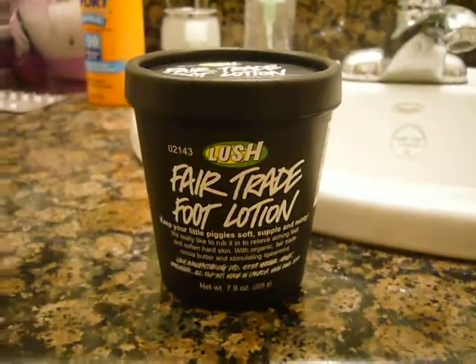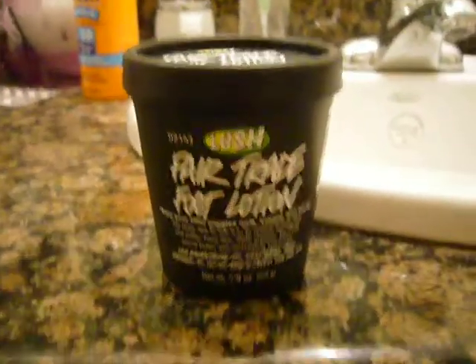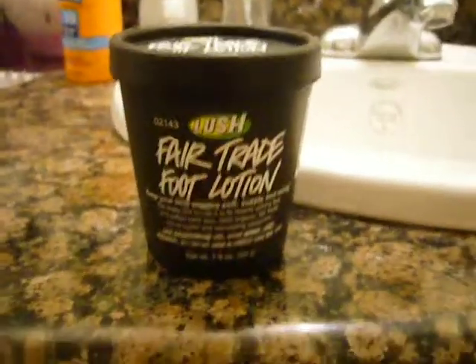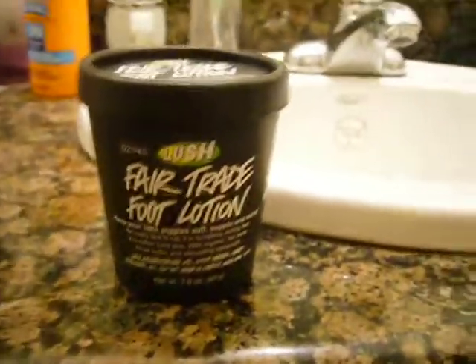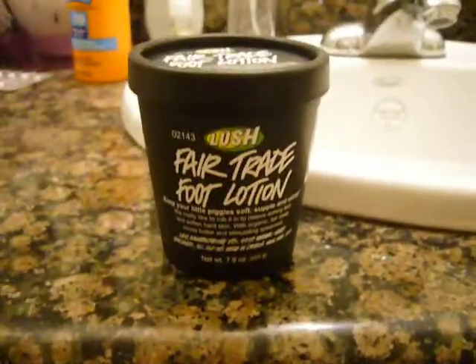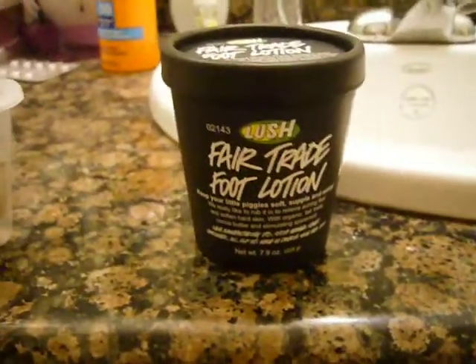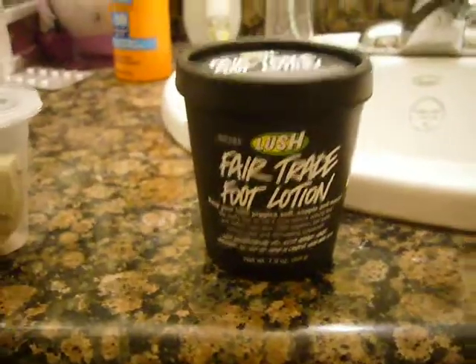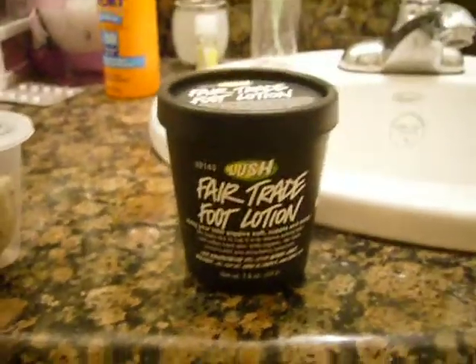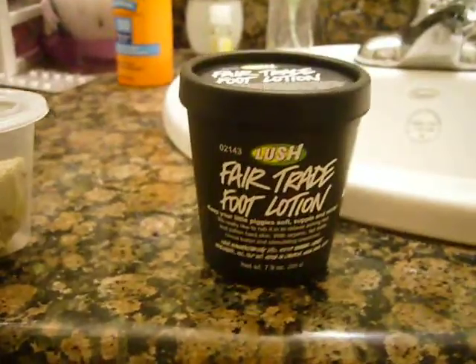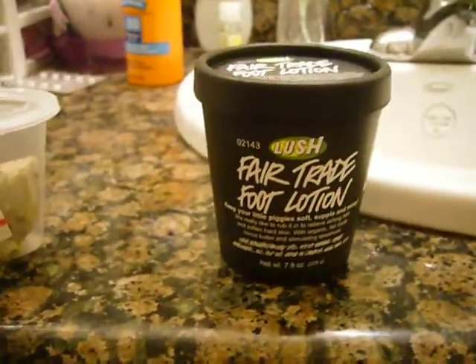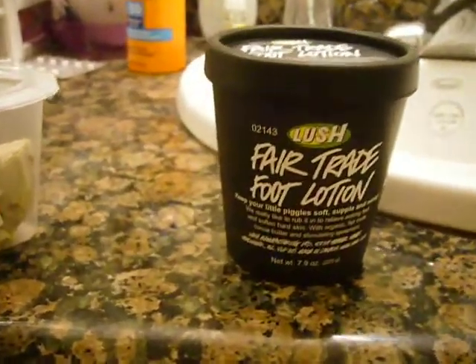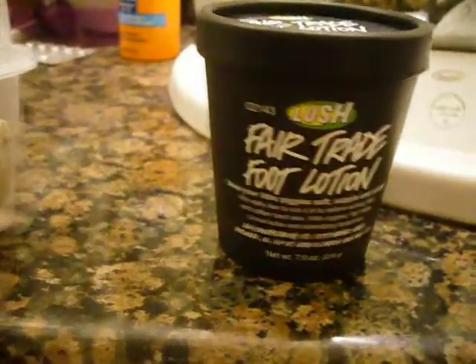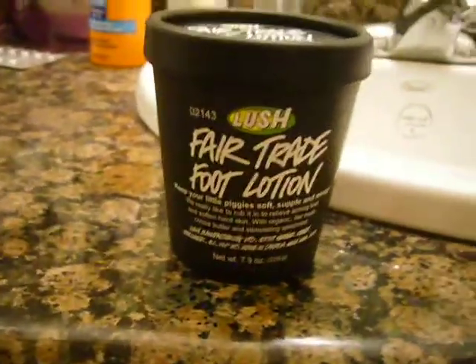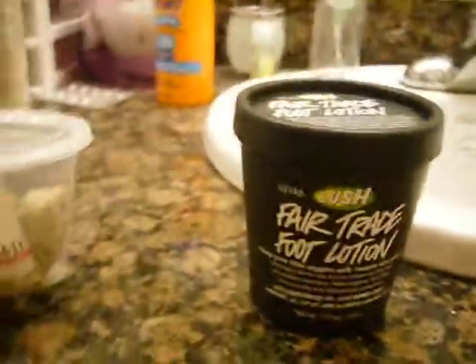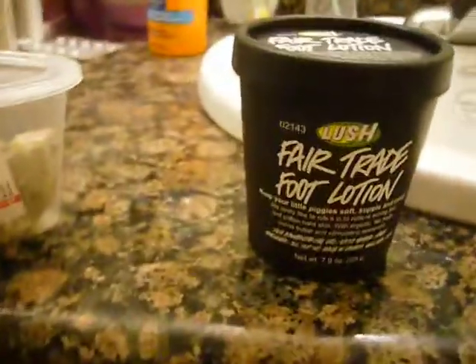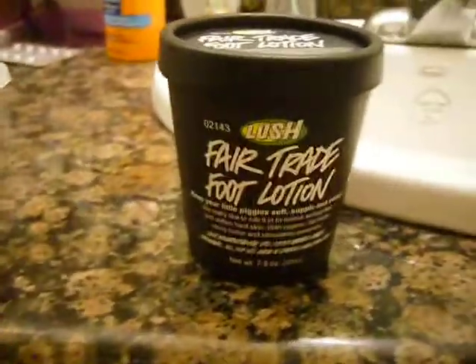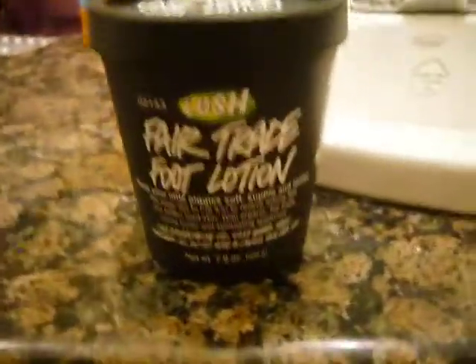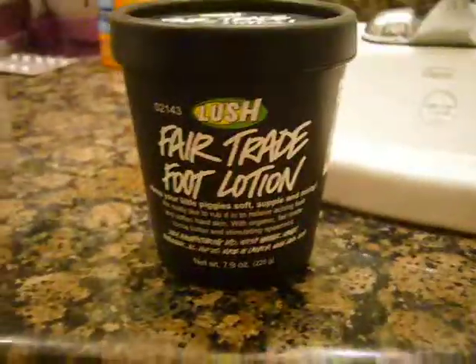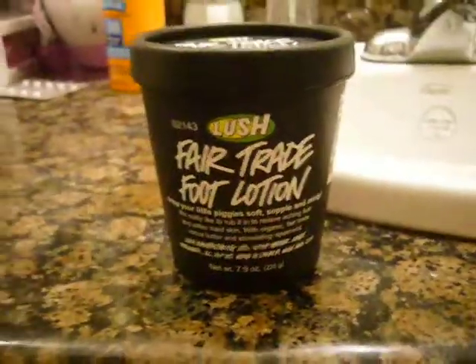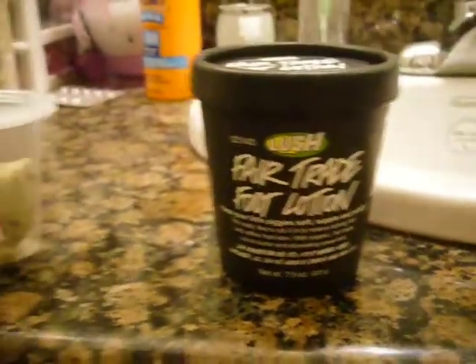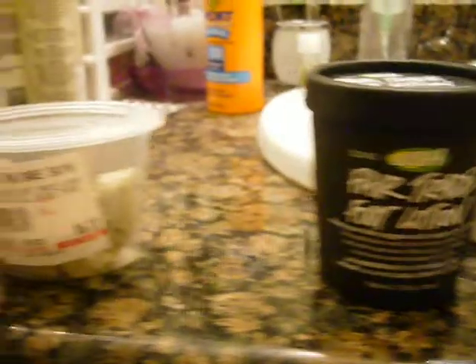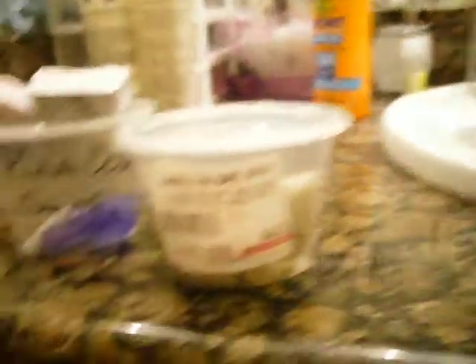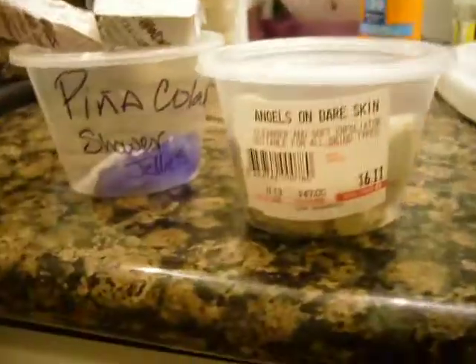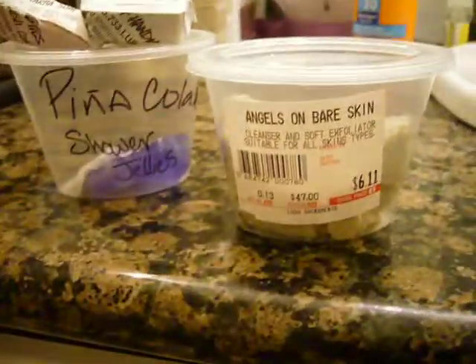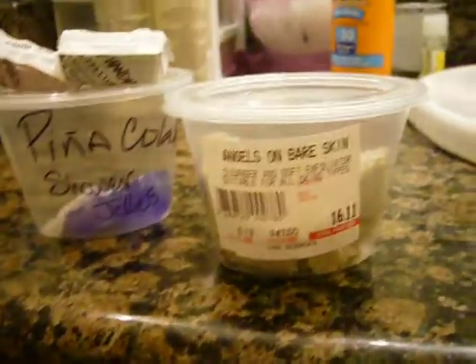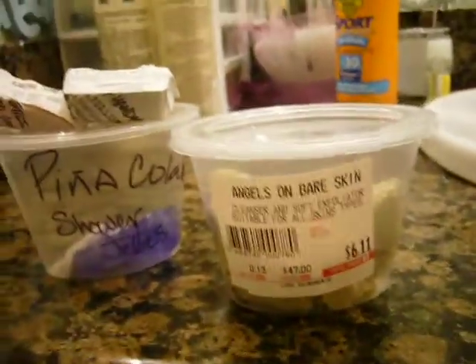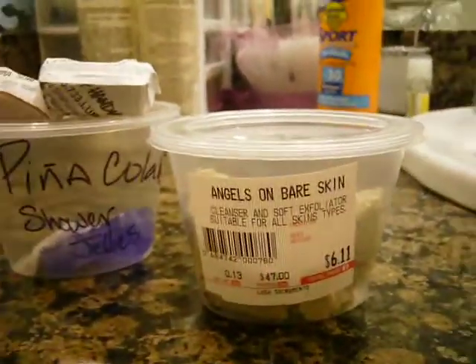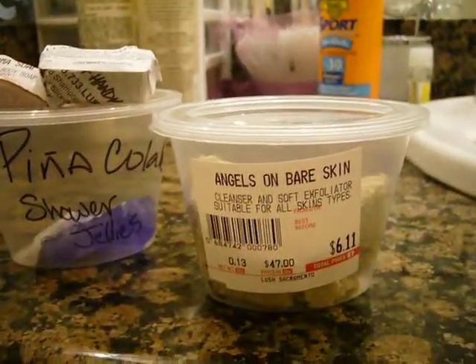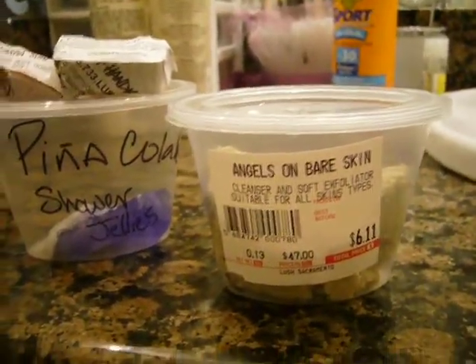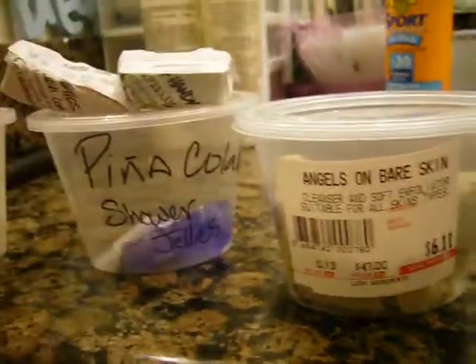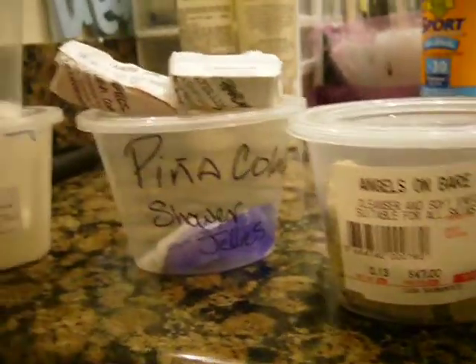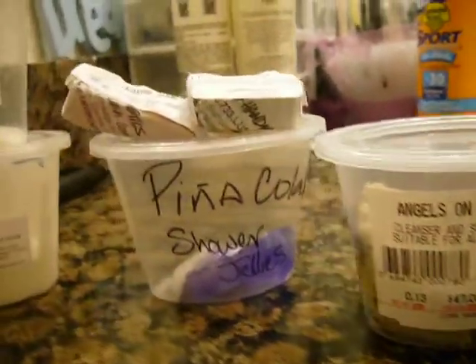Hey guys, I just wanted to do a quick haul on what I got today from Lush. It was my first time ever at a Lush store — it was actually in a Macy's in downtown Sacramento.